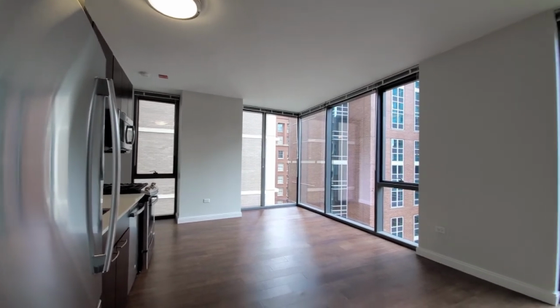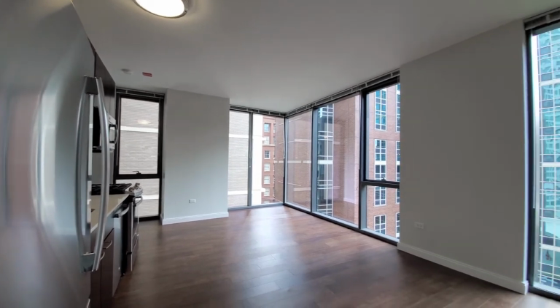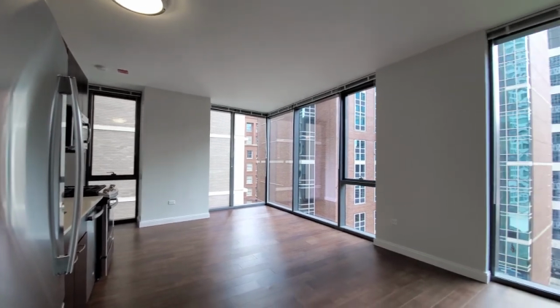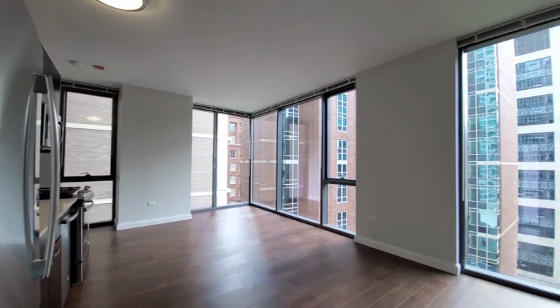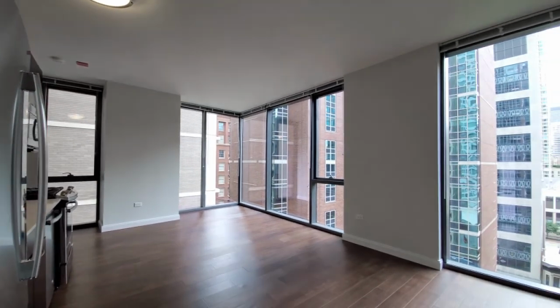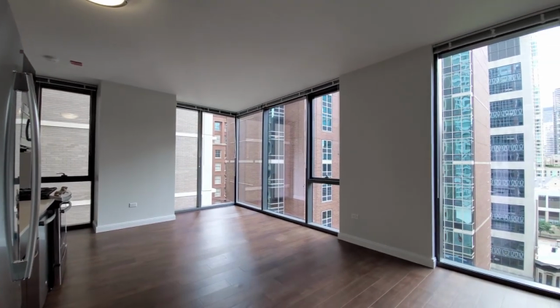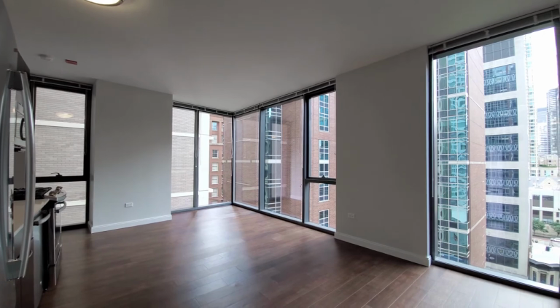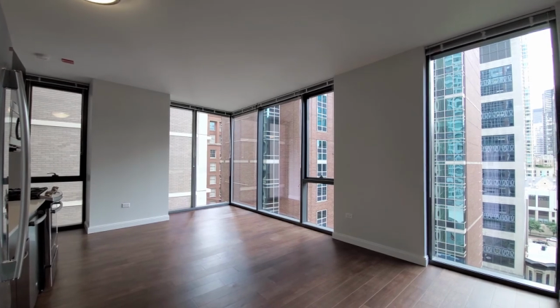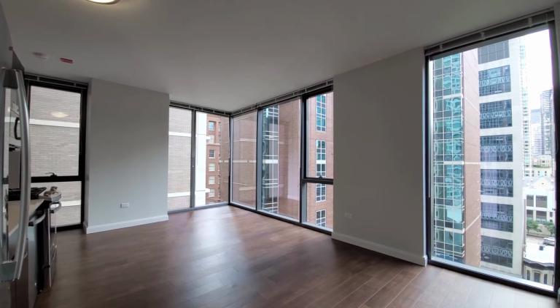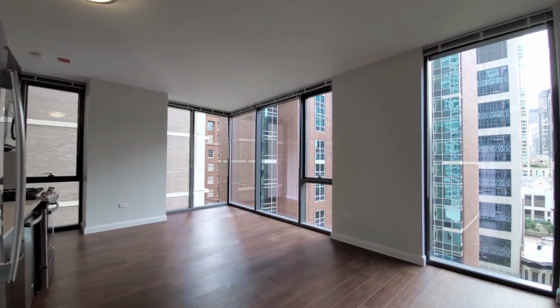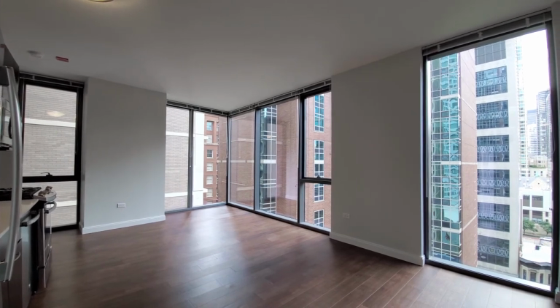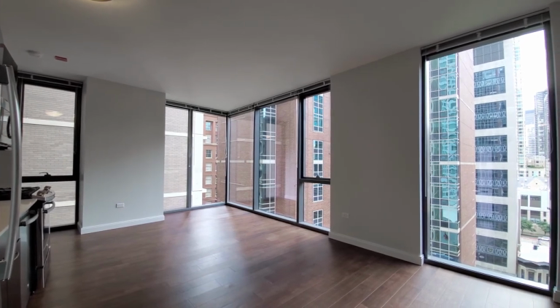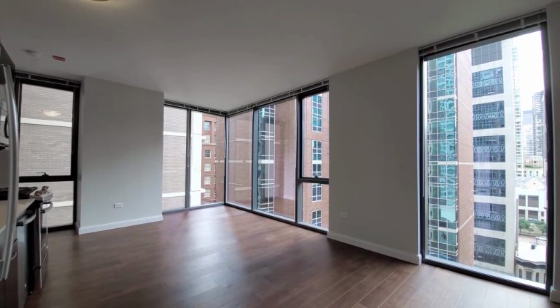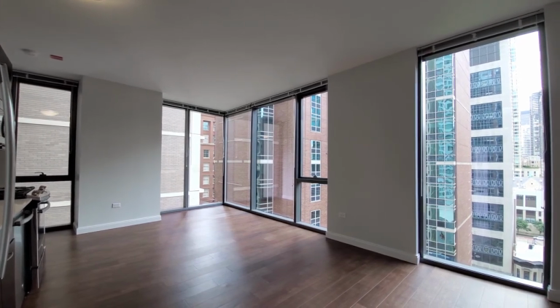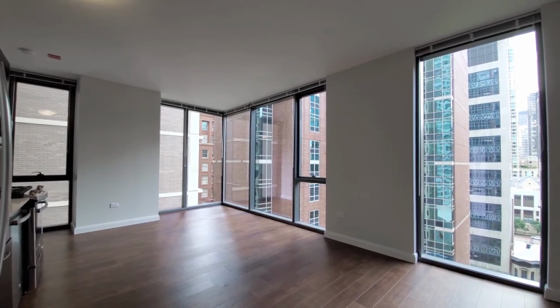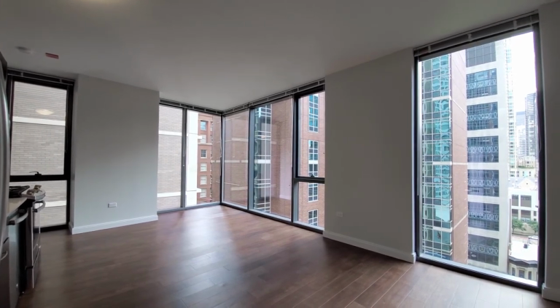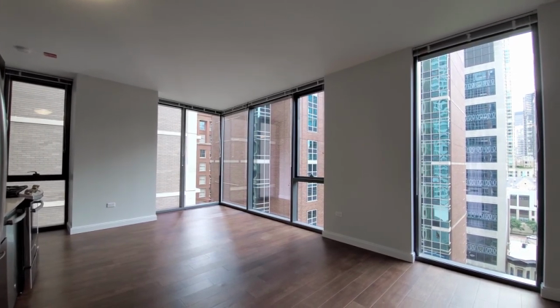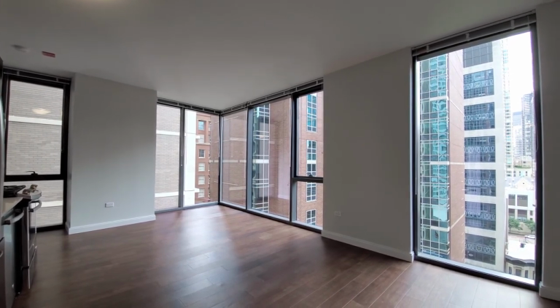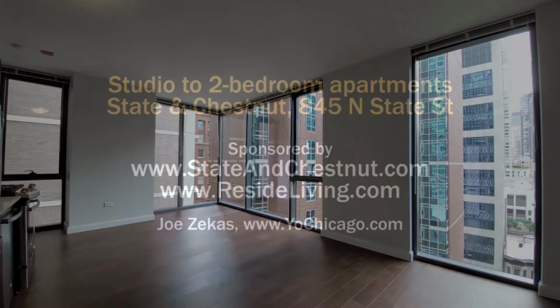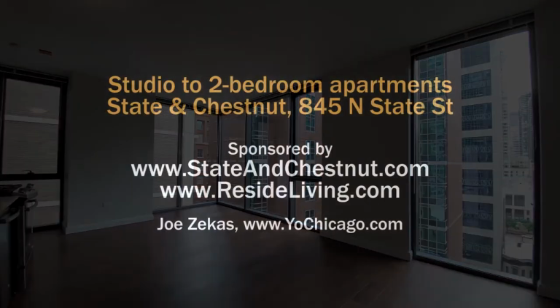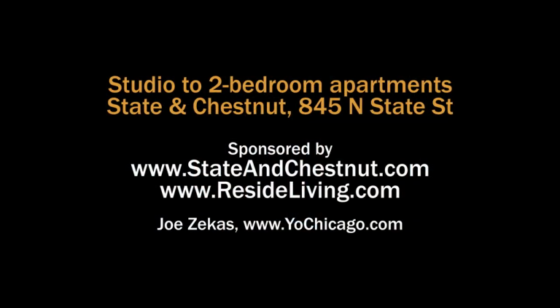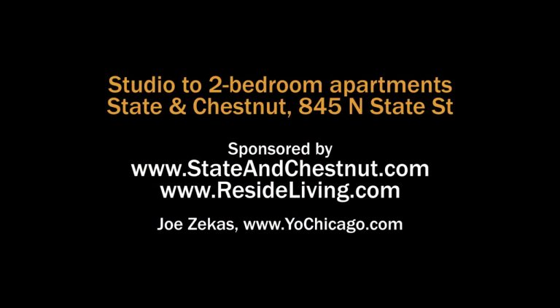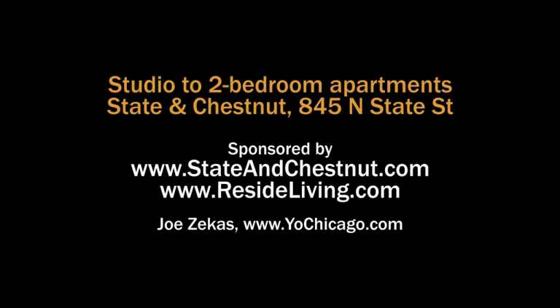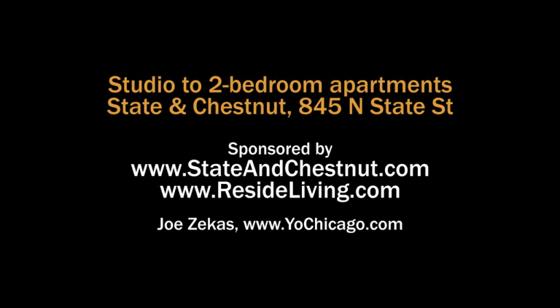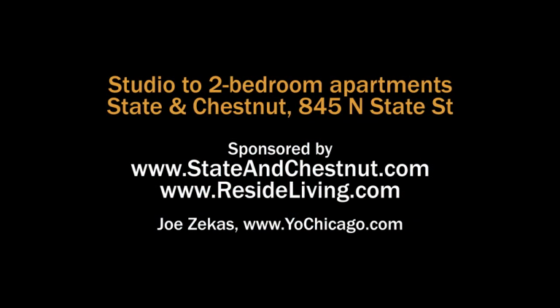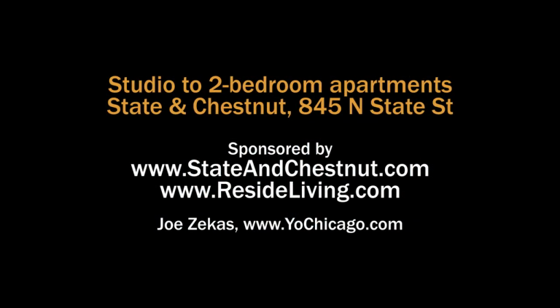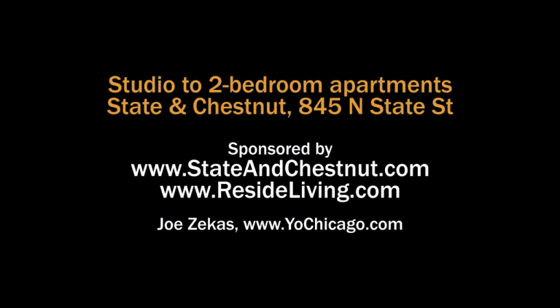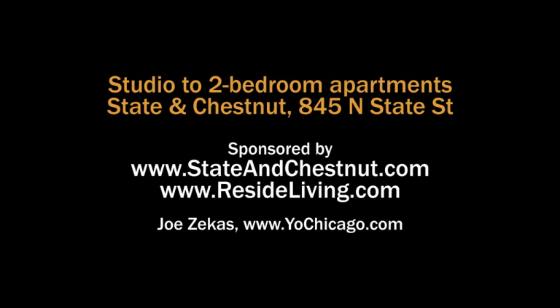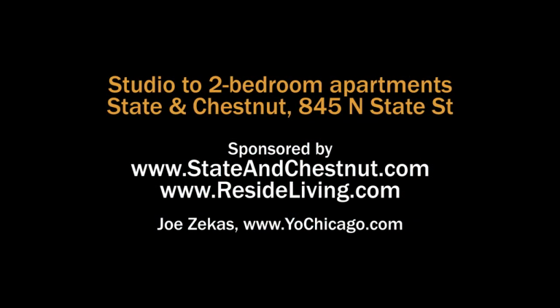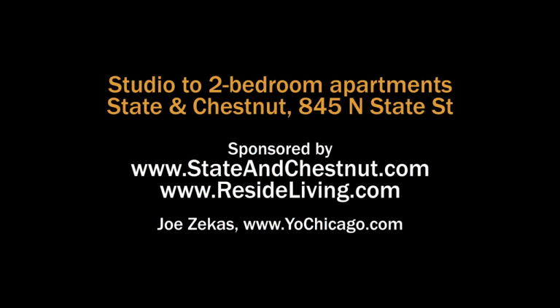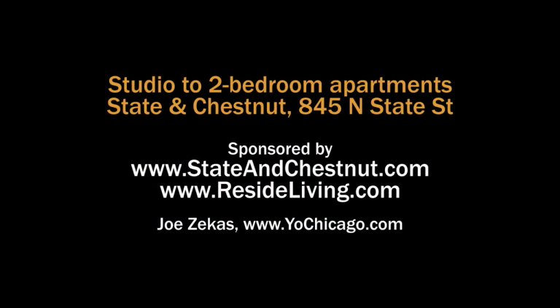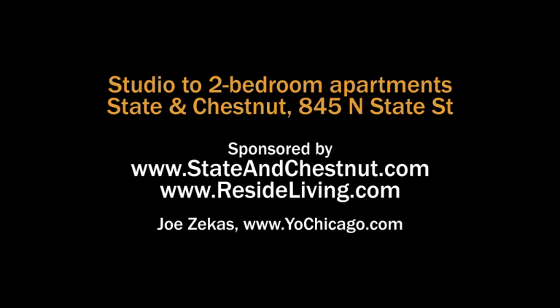Terrific location, wide variety of apartment layouts — put State and Chestnut on your must-visit list. Head to the building's website to see floor plans and near real-time rent and availability info.